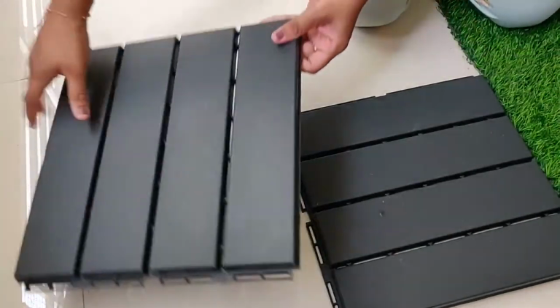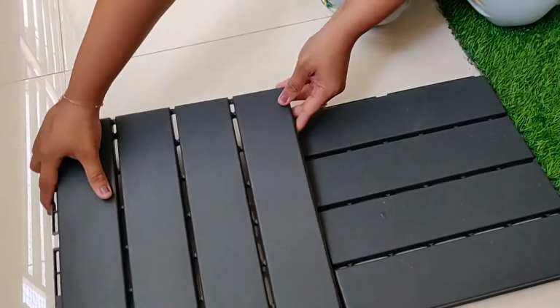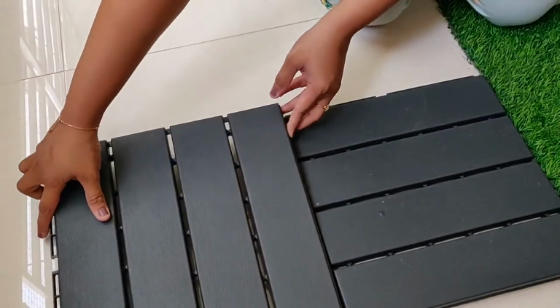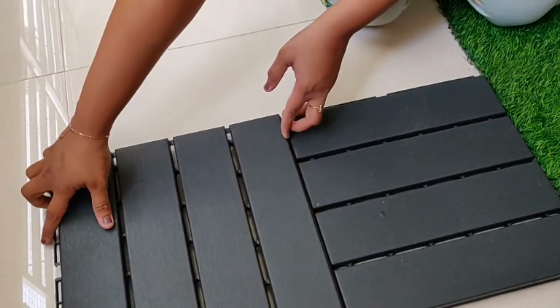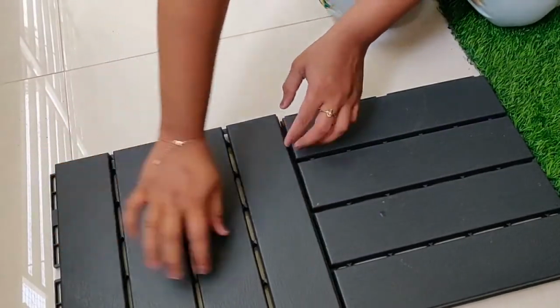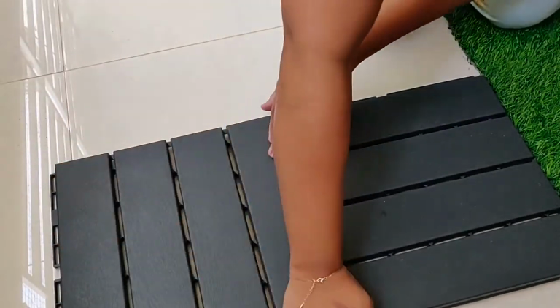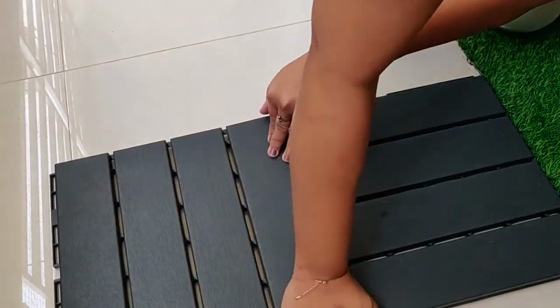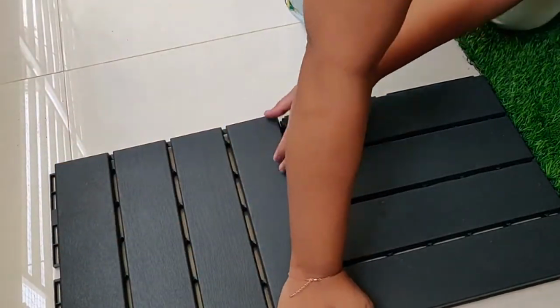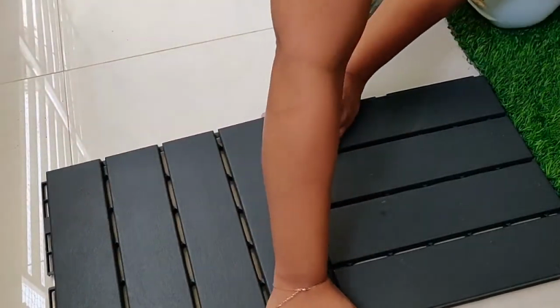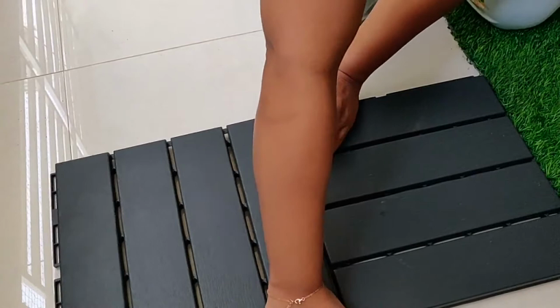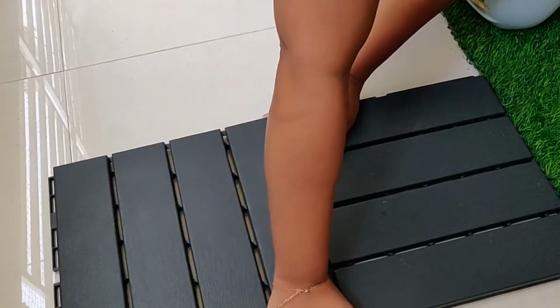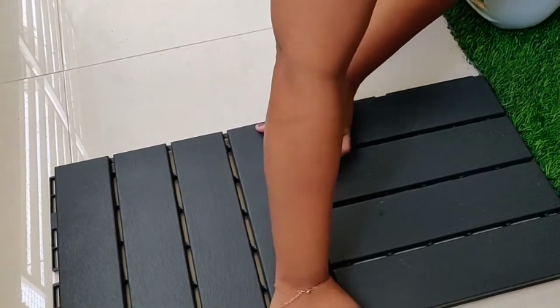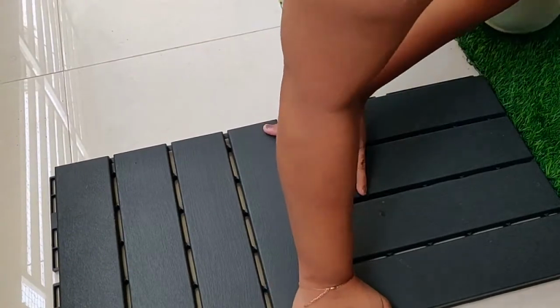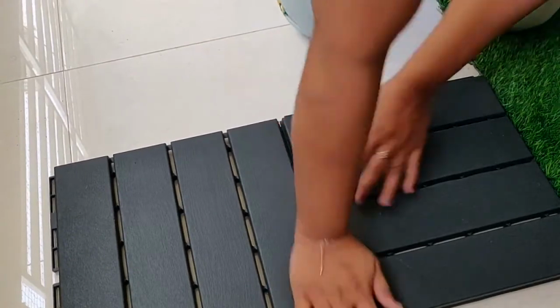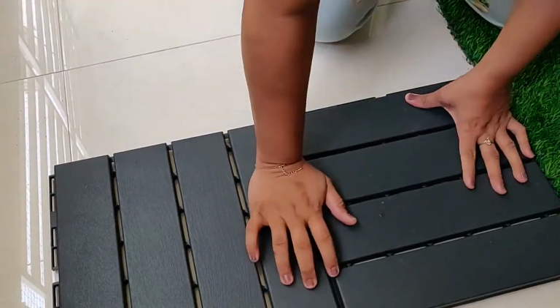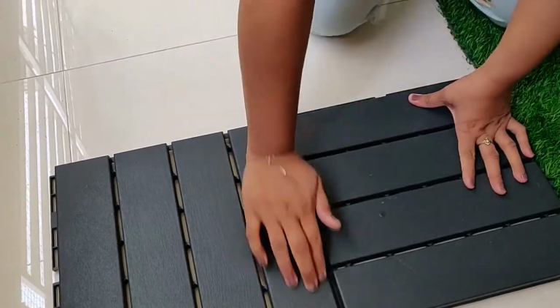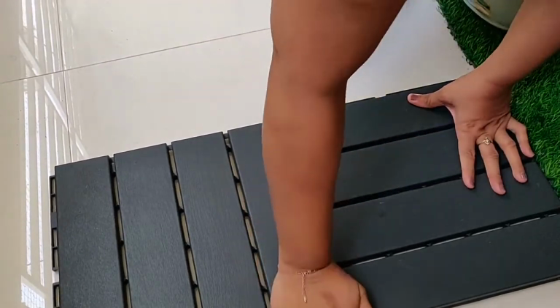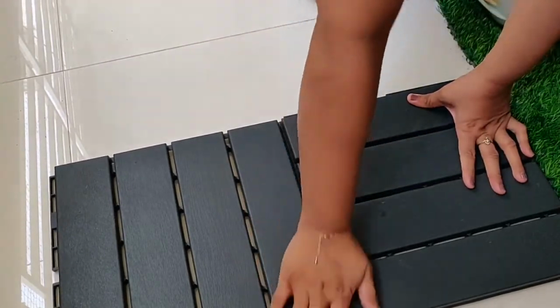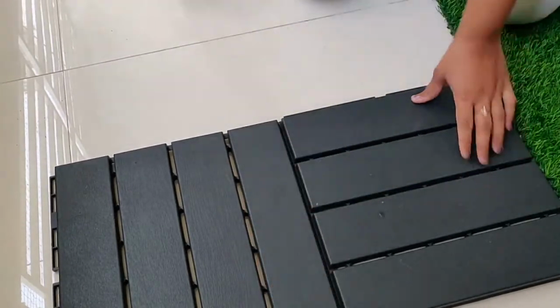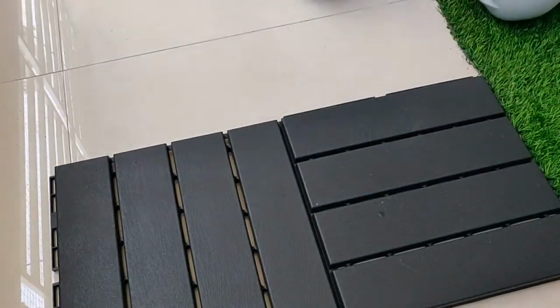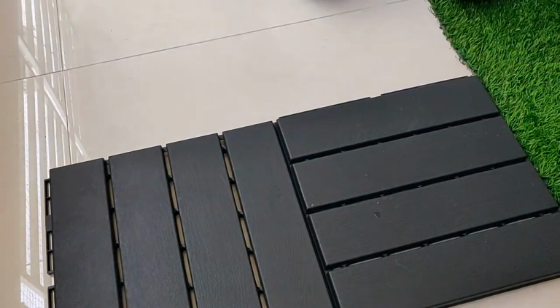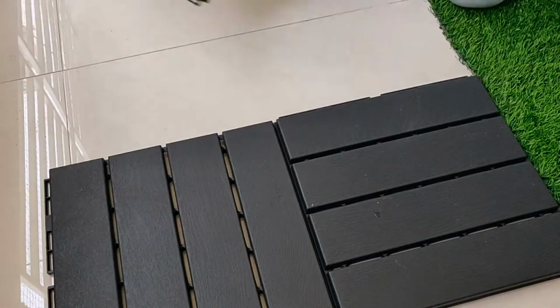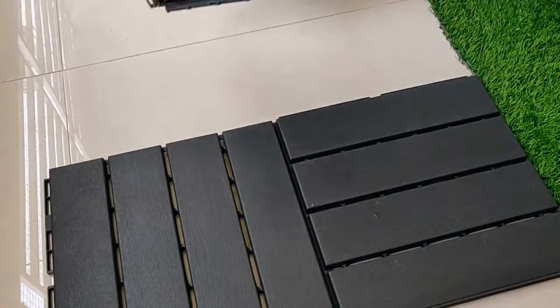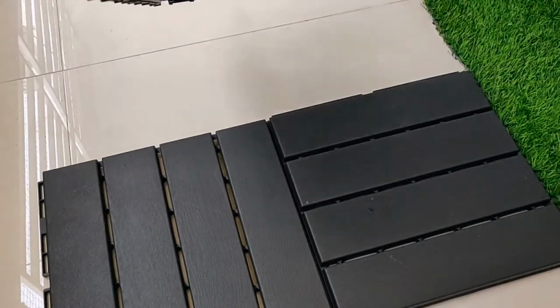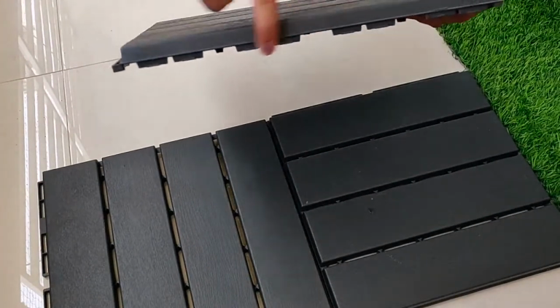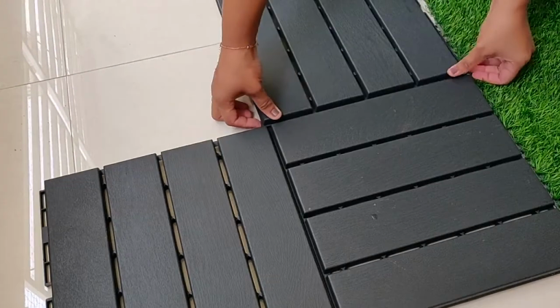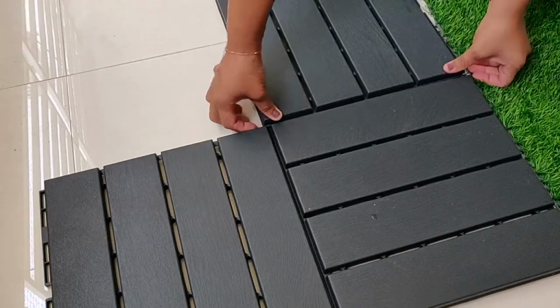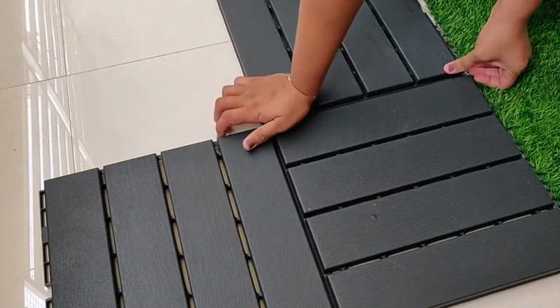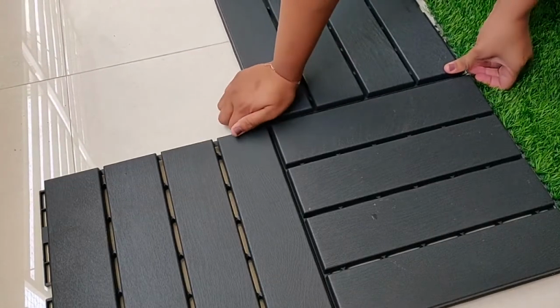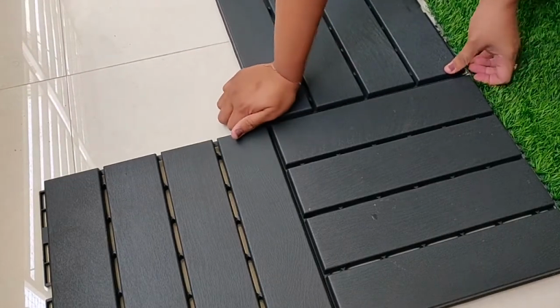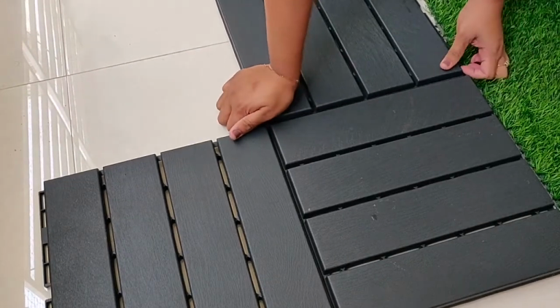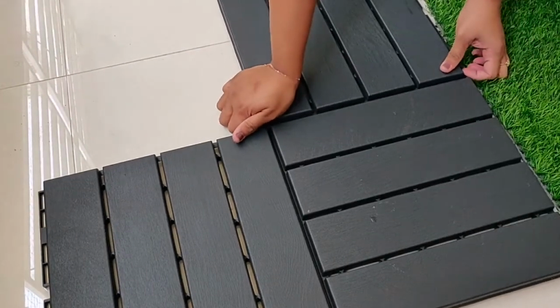To install, you press one tile to the other. The pattern depends on your creativity — you can do it however you want. I wanted to place one tile vertically and one tile horizontally so that it looks different.